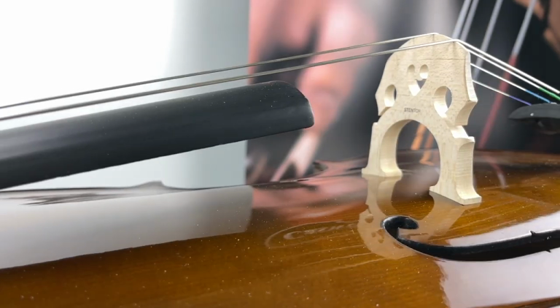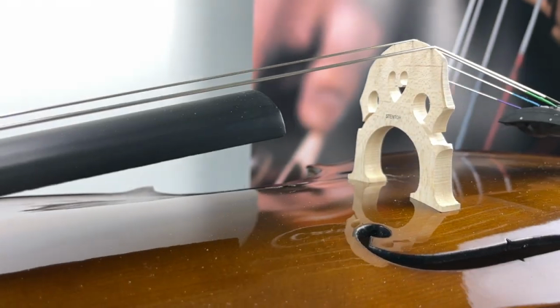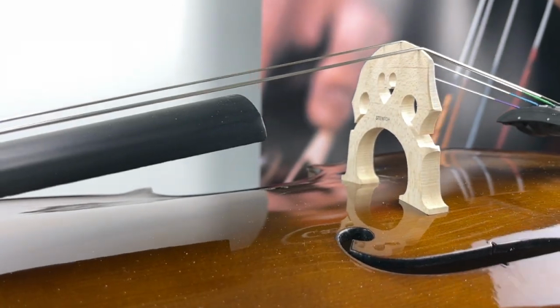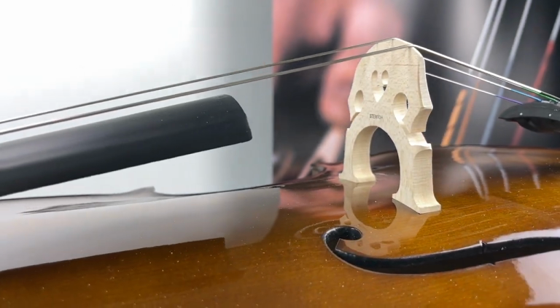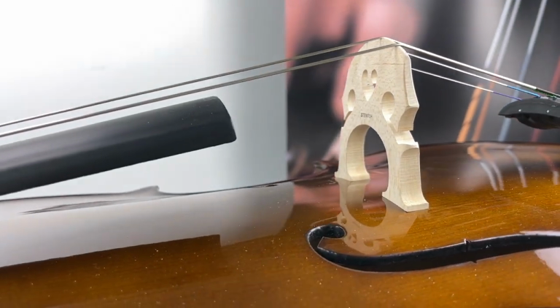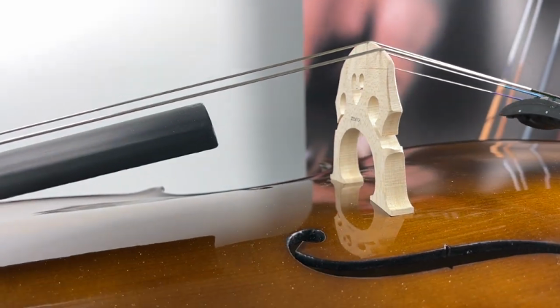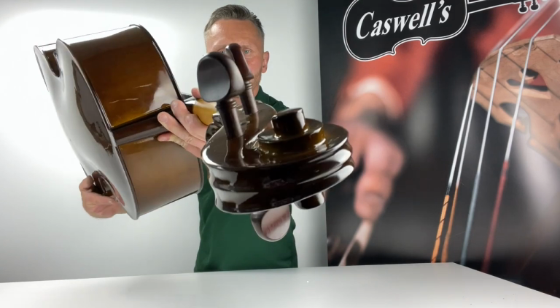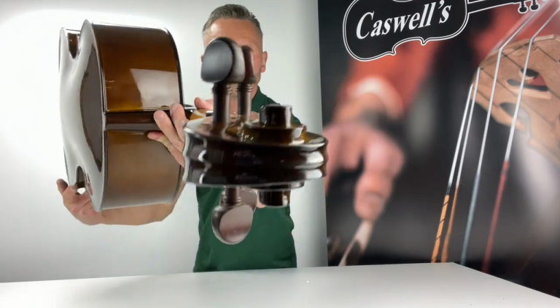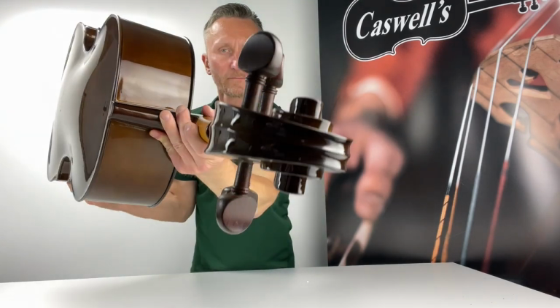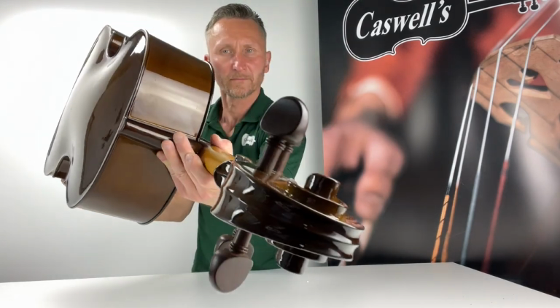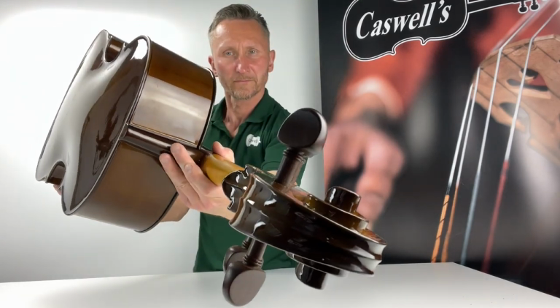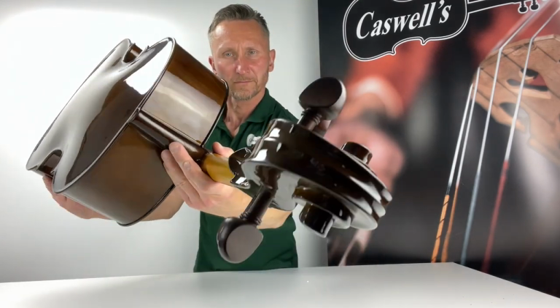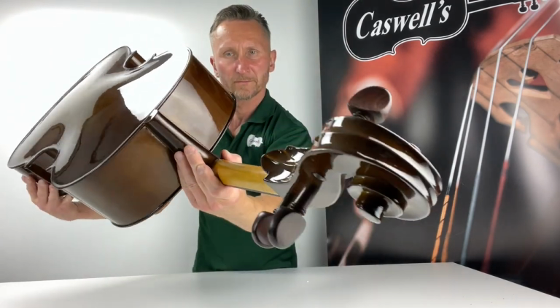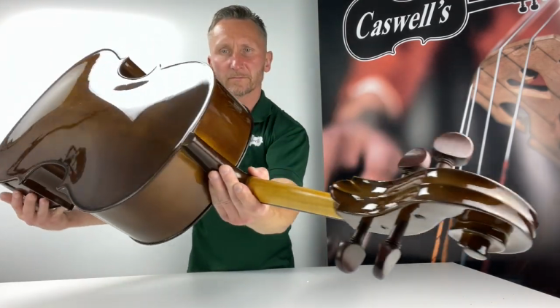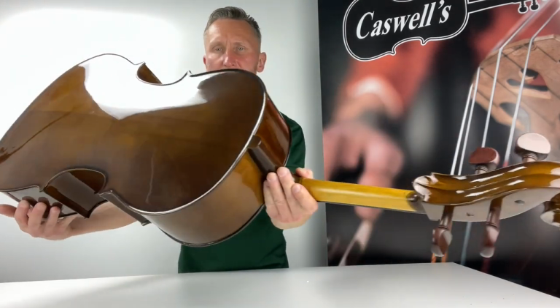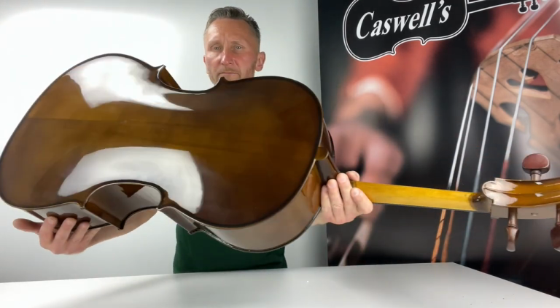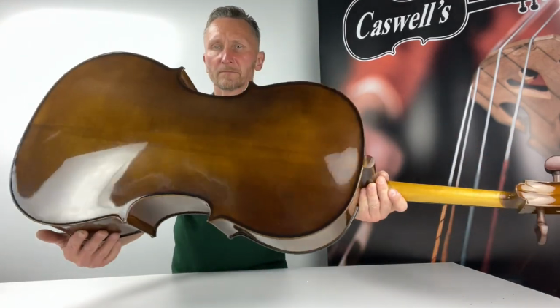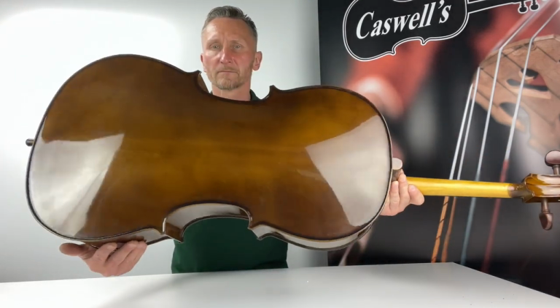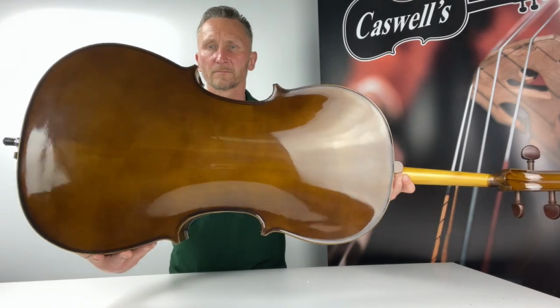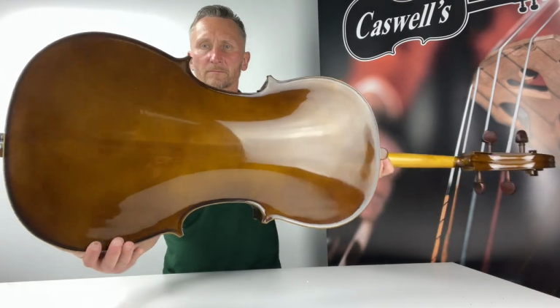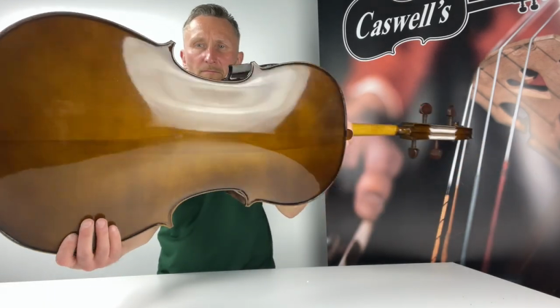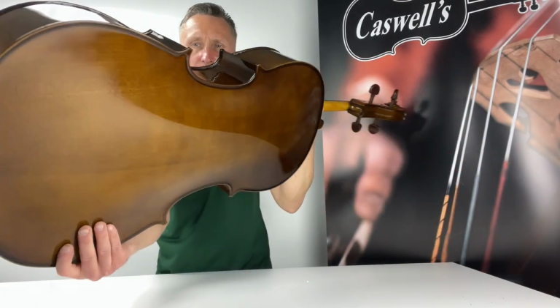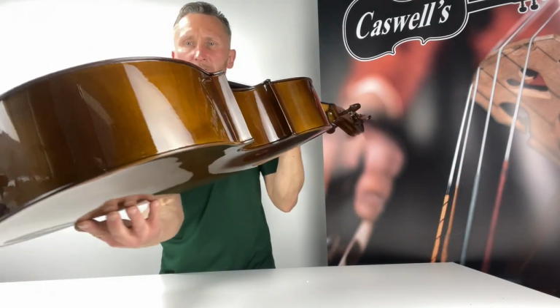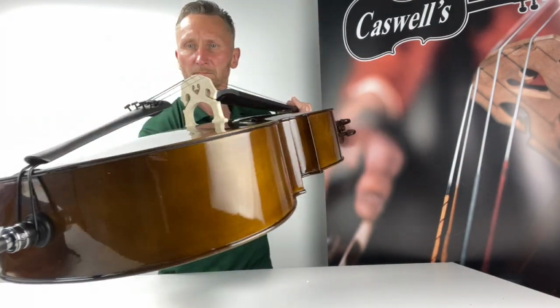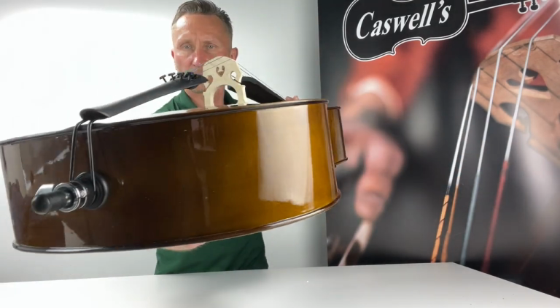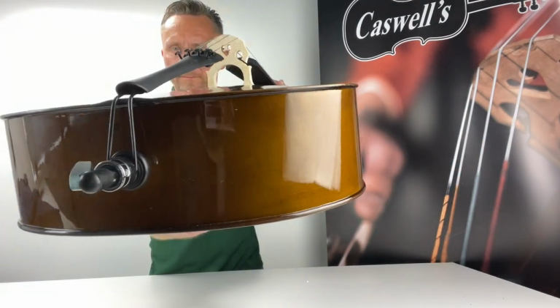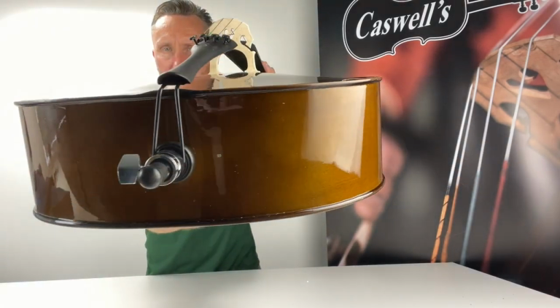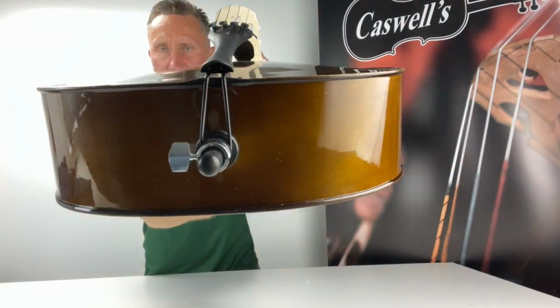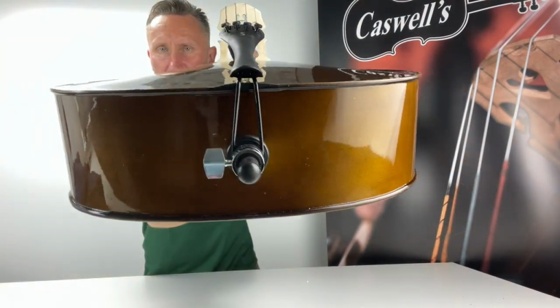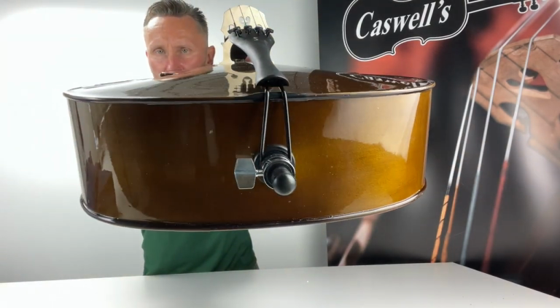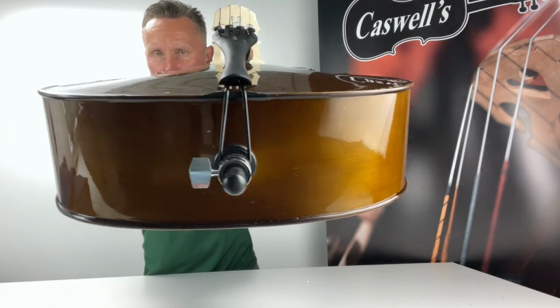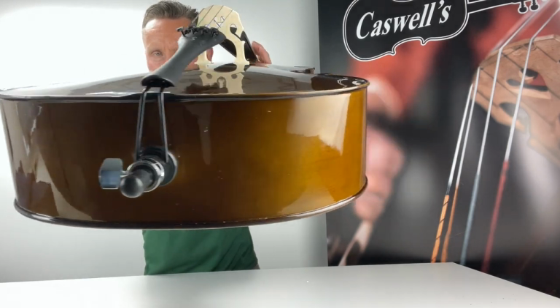The next level up in the Stenta range is the Stenta Student Two Cello Outfit. The instrument is set up as standard with the factory fitted strings, but we offer the option of further enhancing the sound of your cello by upgrading the strings to D'Addario Prelude strings.